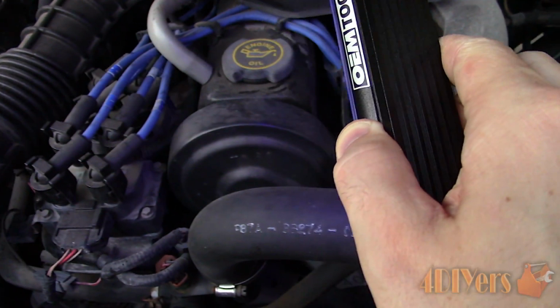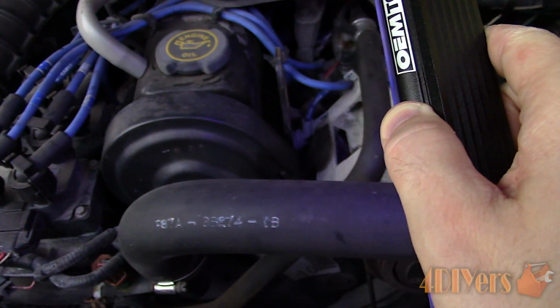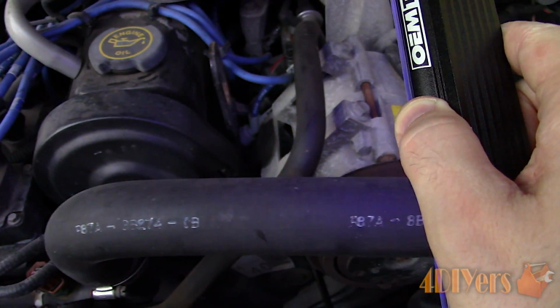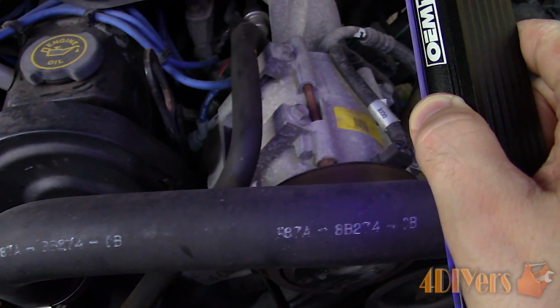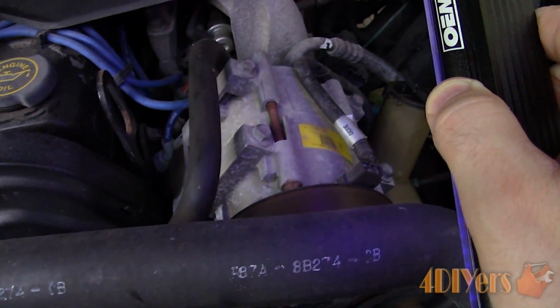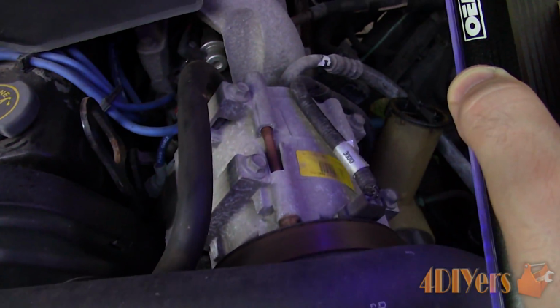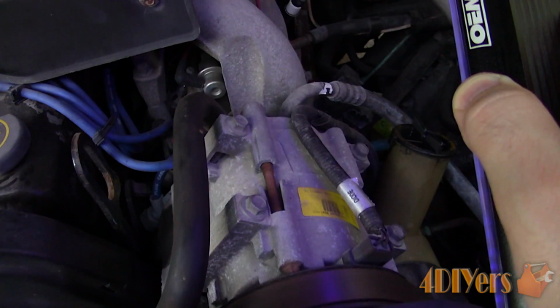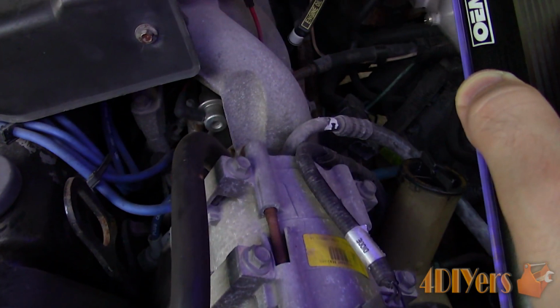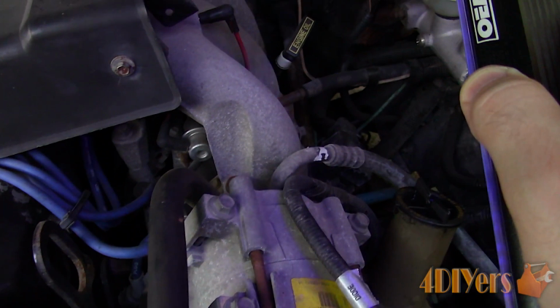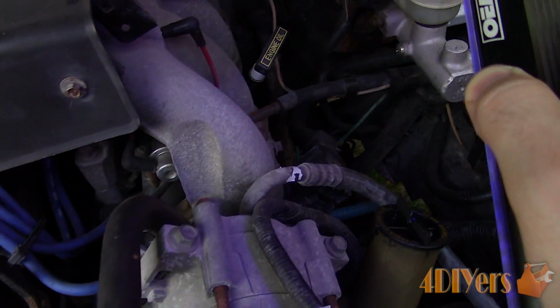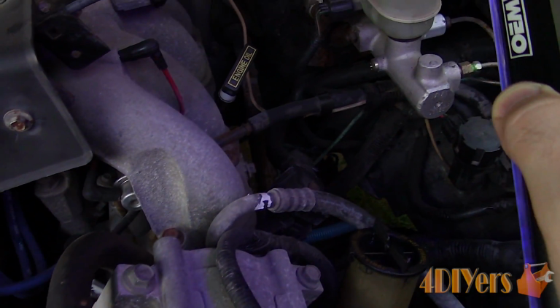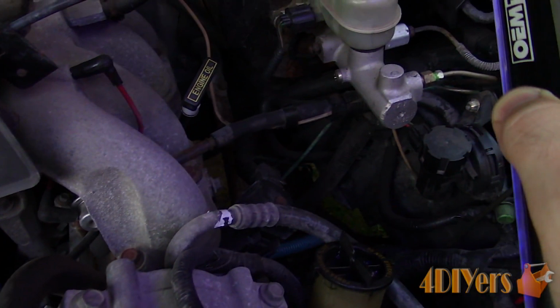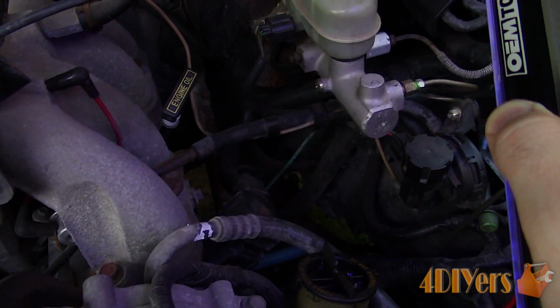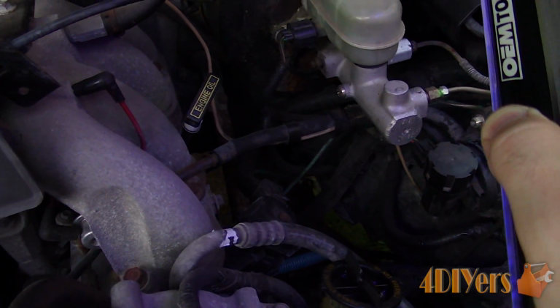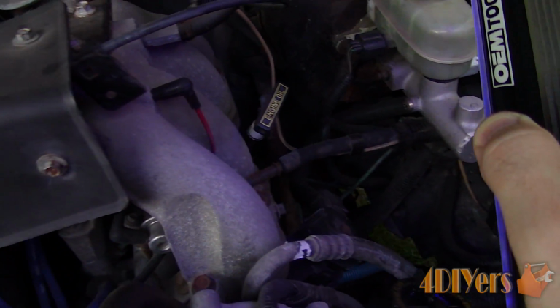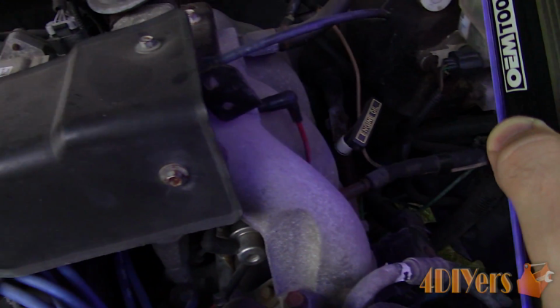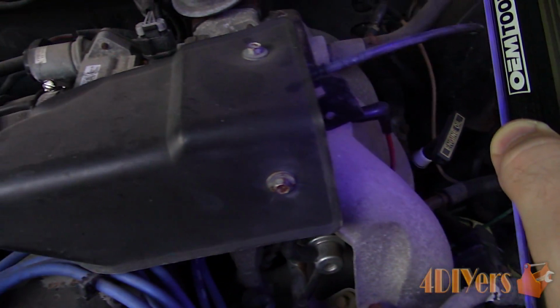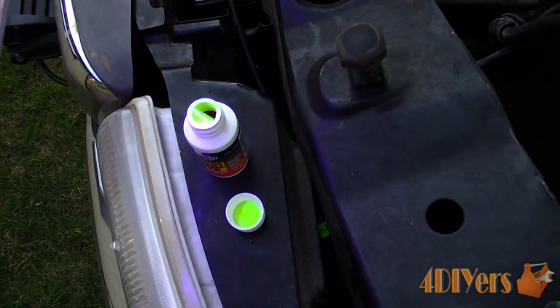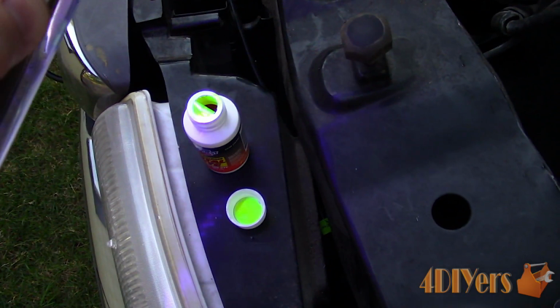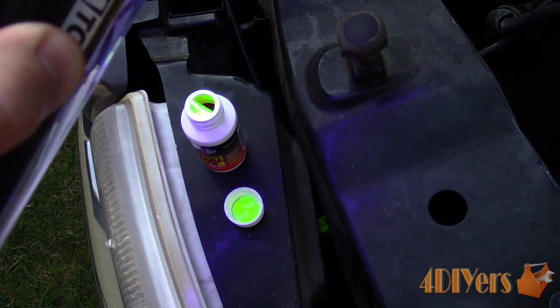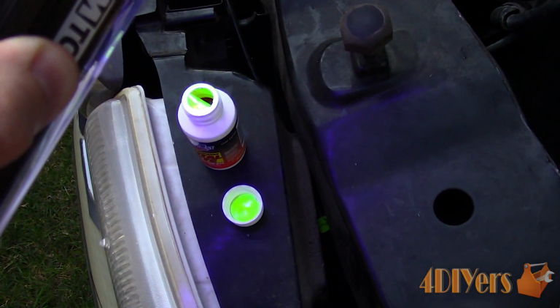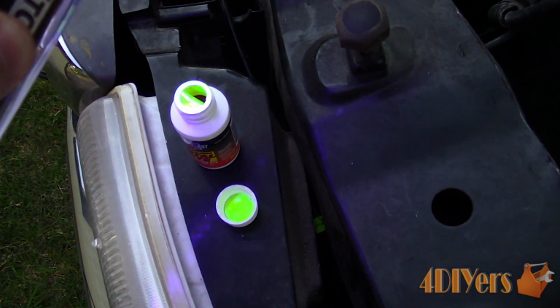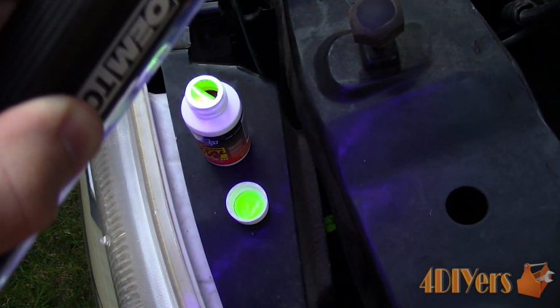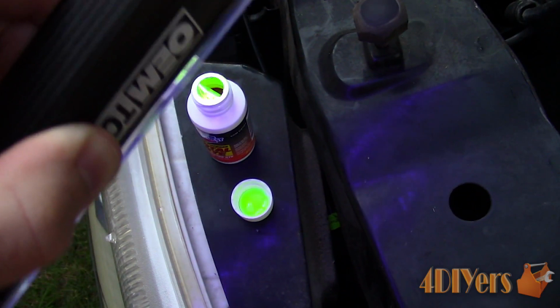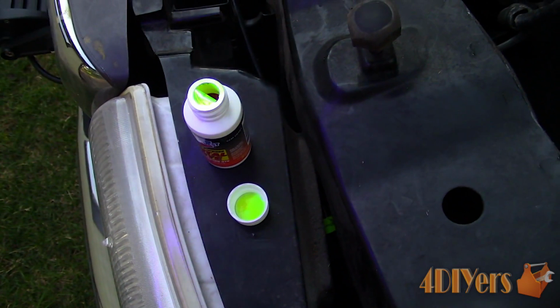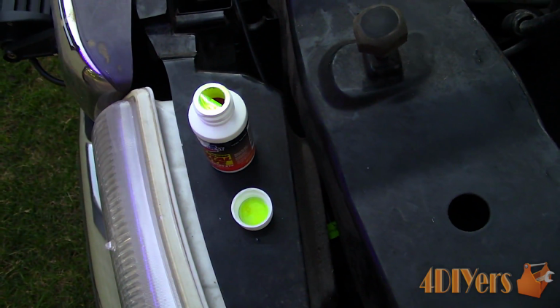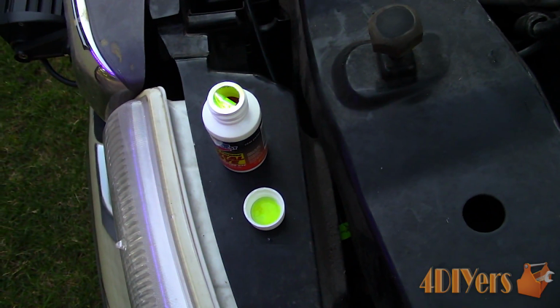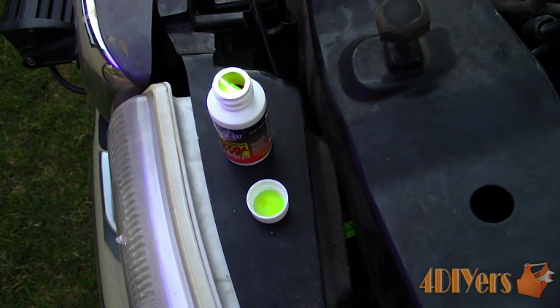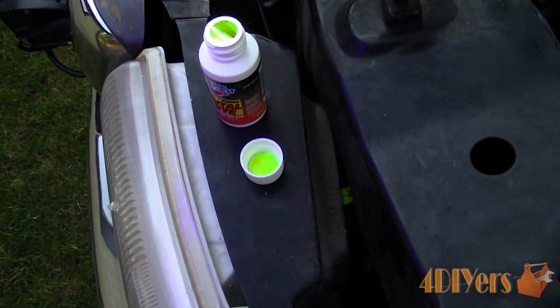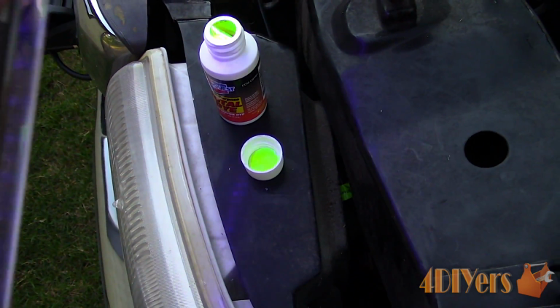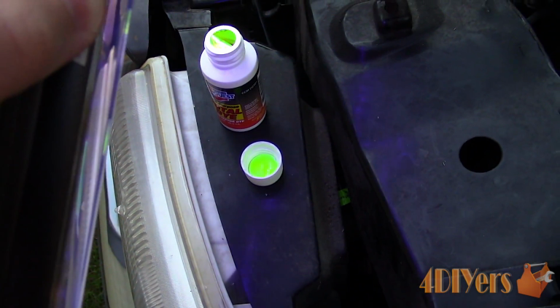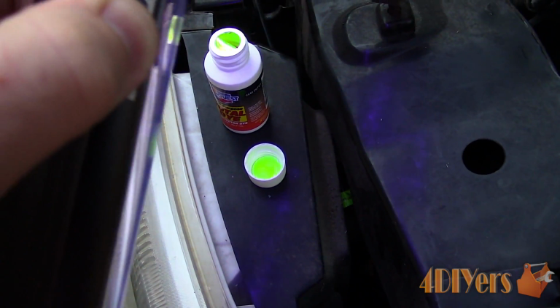For AC systems you can also purchase a dye such as in this bottle, but you will need an injection pump. Other times AC dye can also be purchased in a compressed bottle which simply plugs into the system.